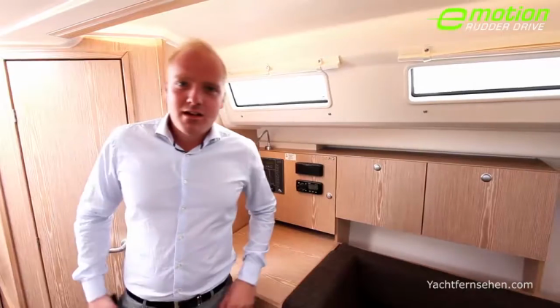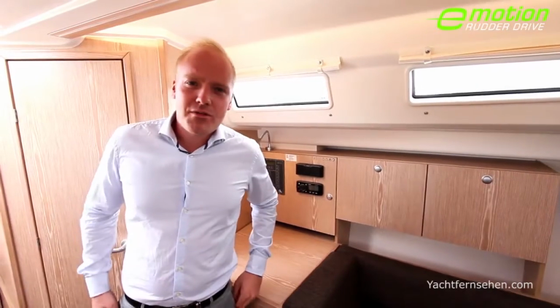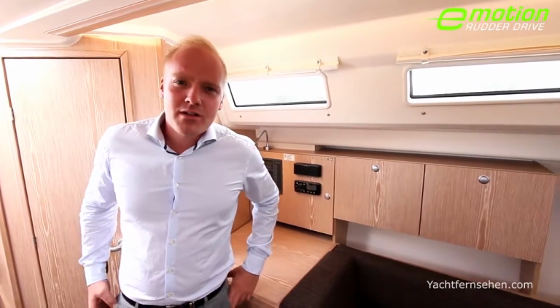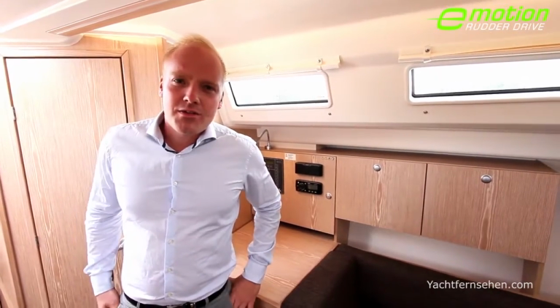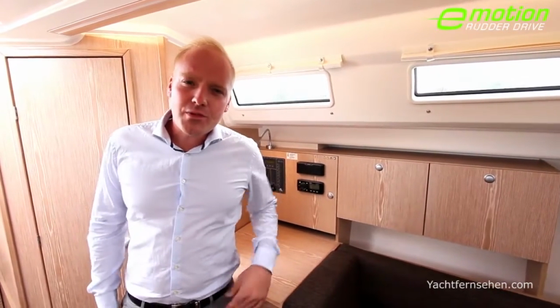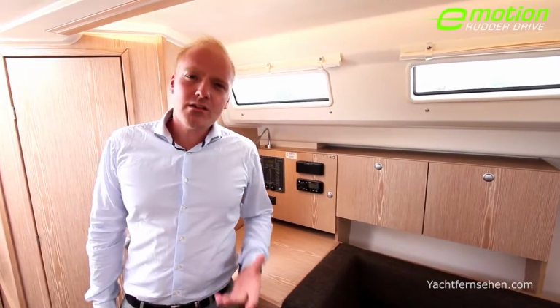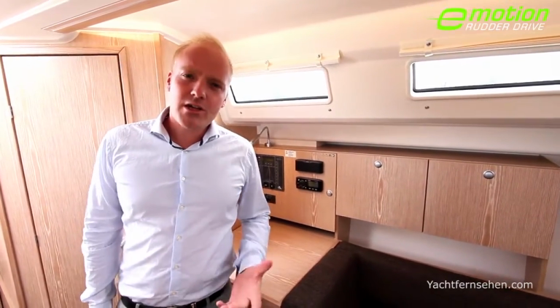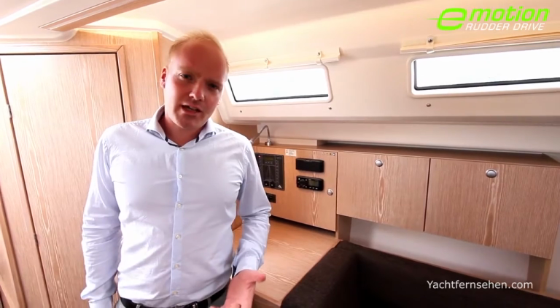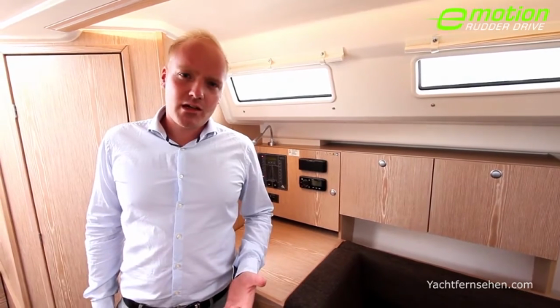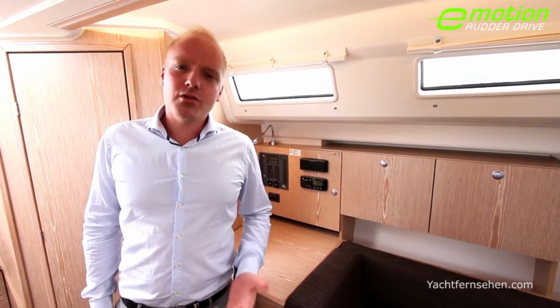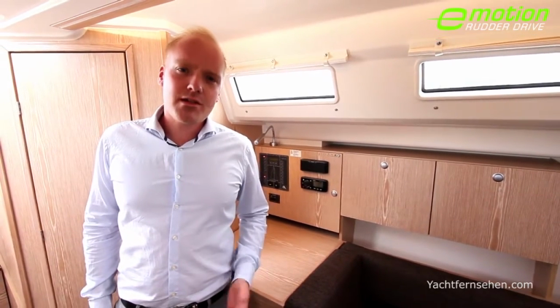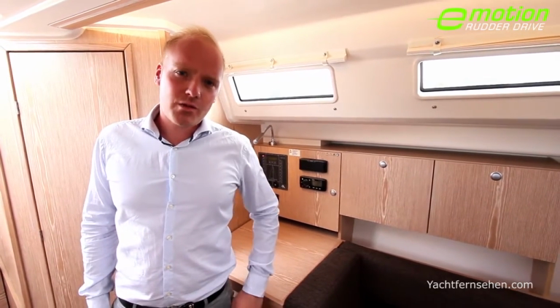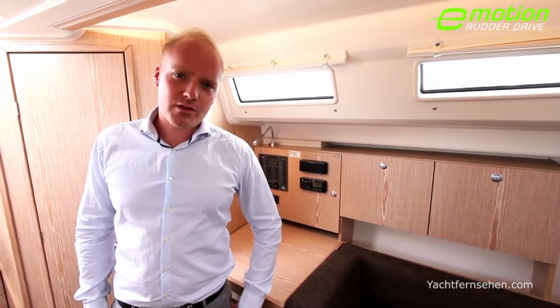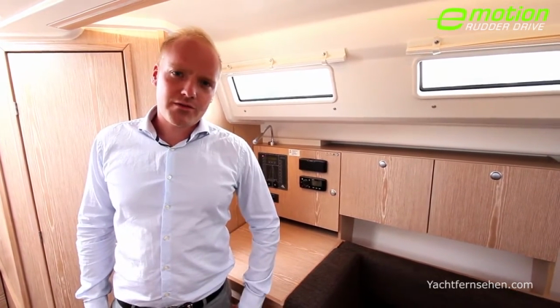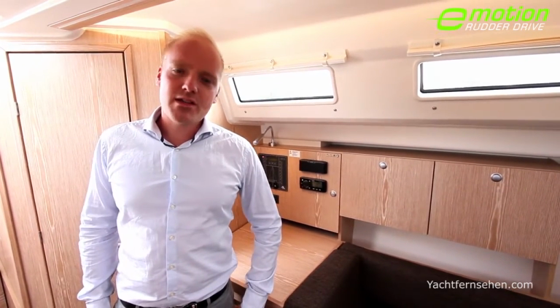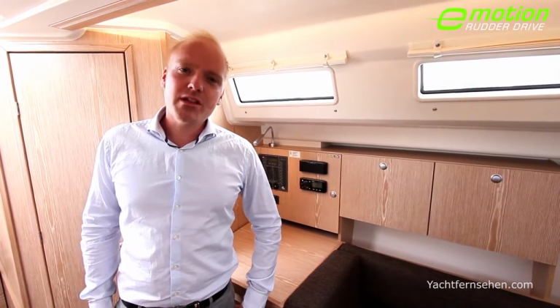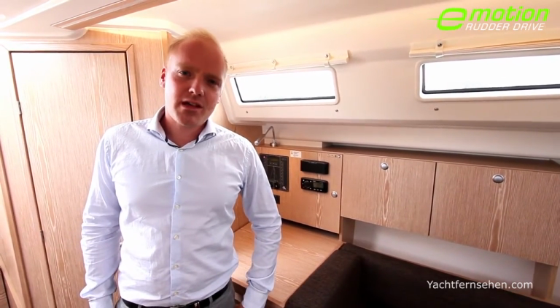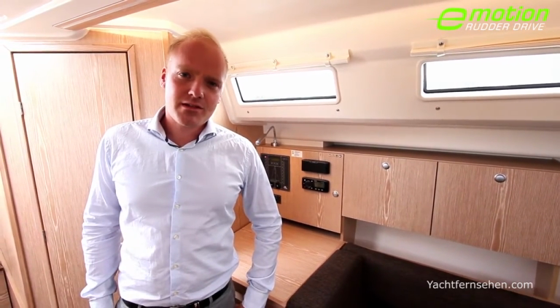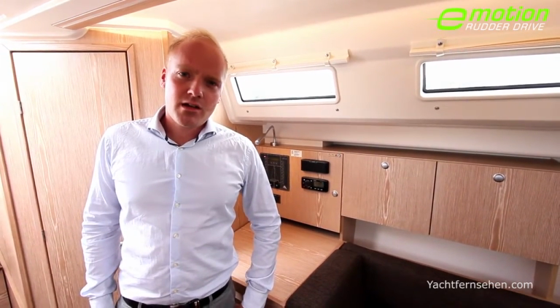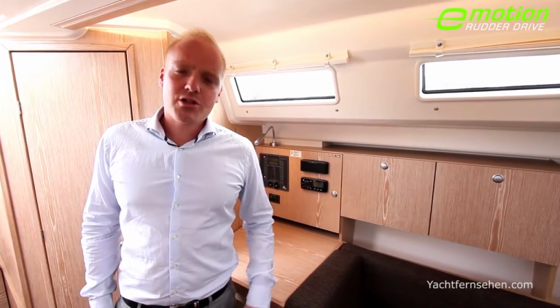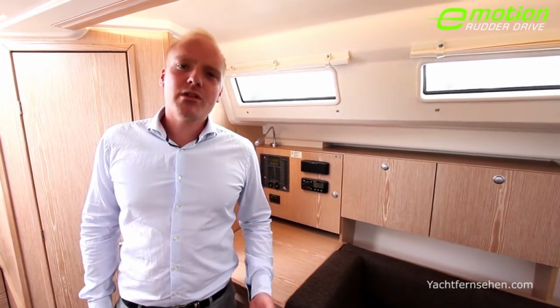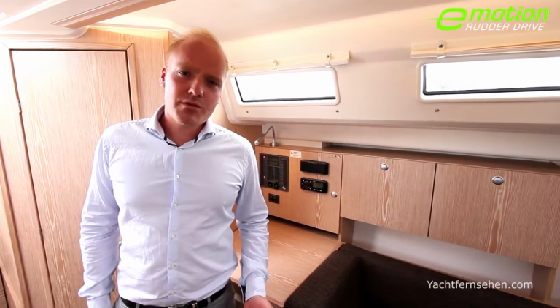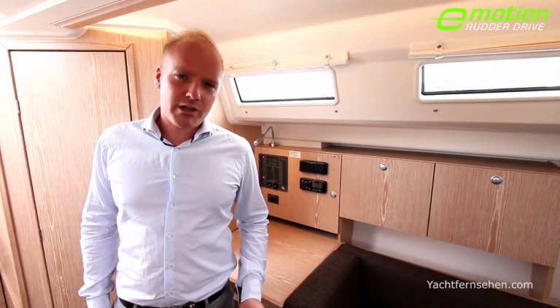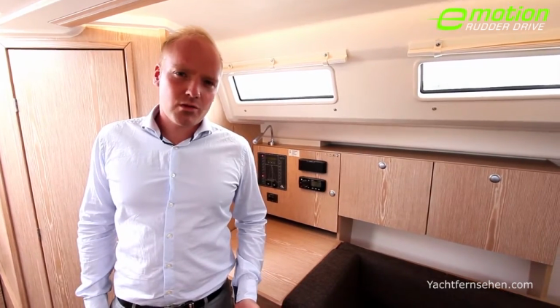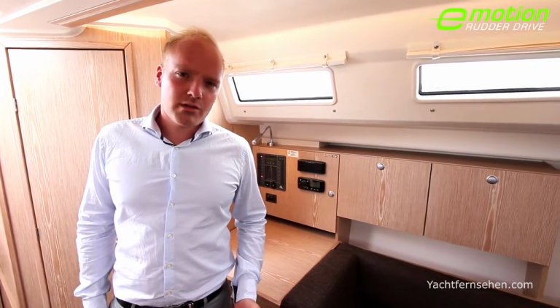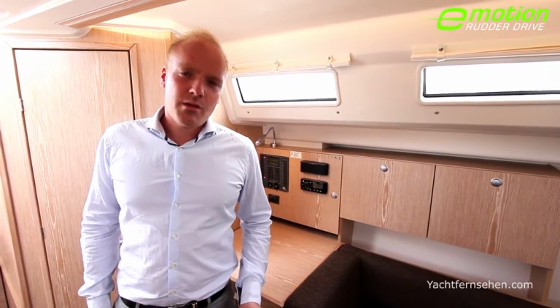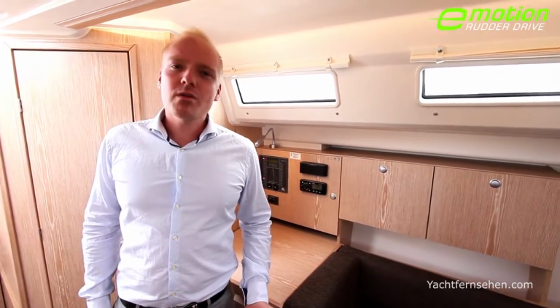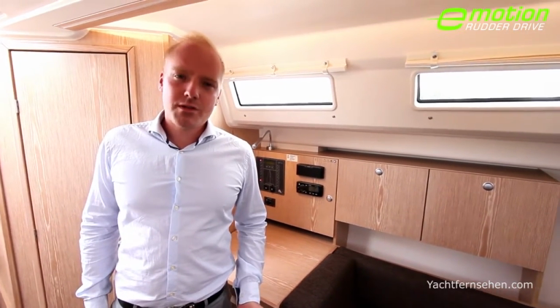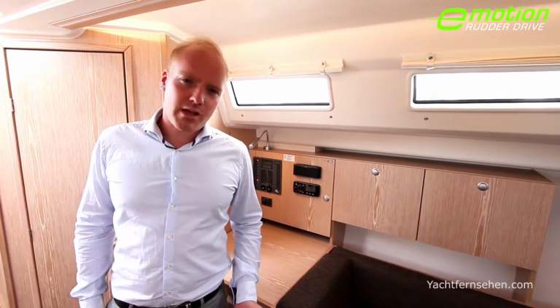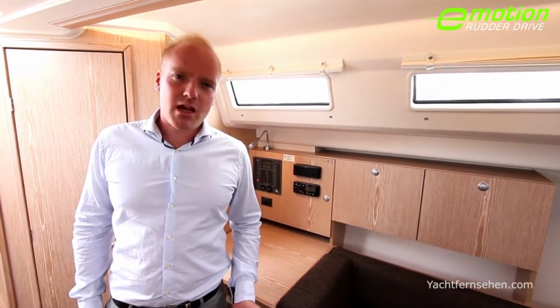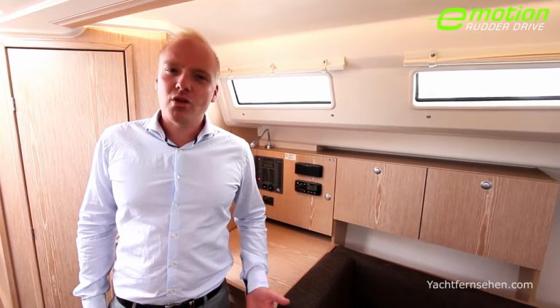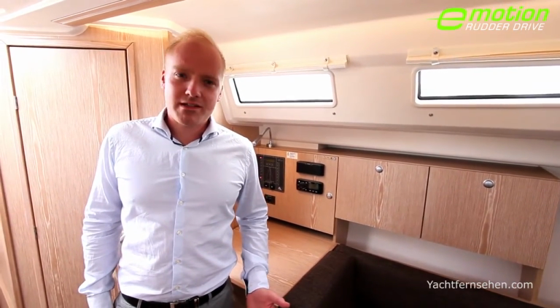However, the real cherry on the cake about the new Hansa 315 Rudder Drive is really the silence, which not only improves communication onboard but also helps you to relax after a long day at sea.